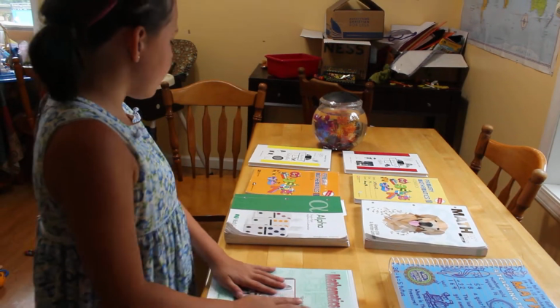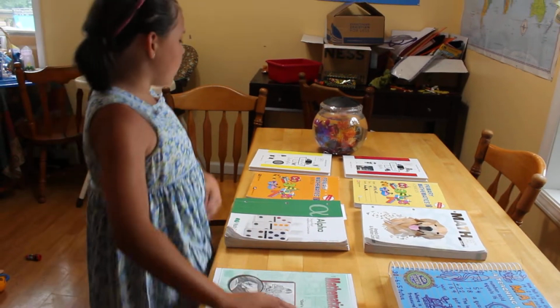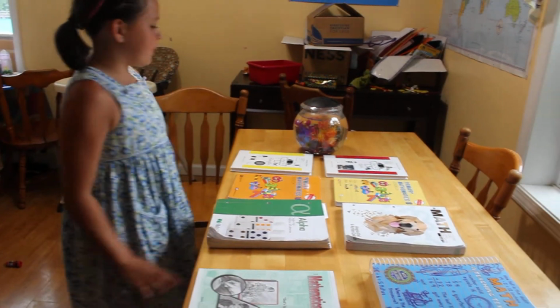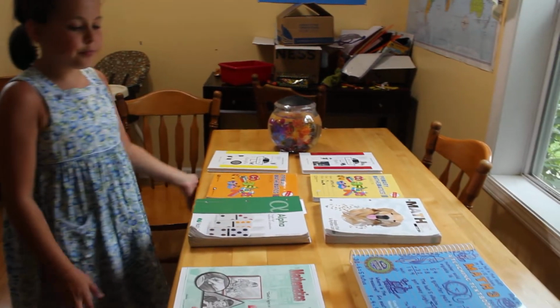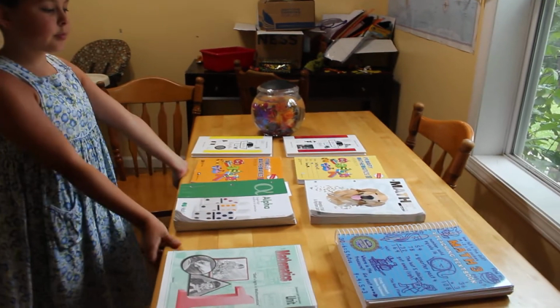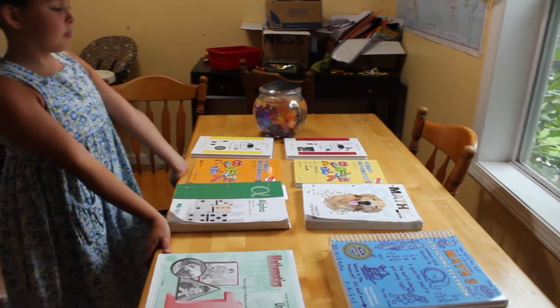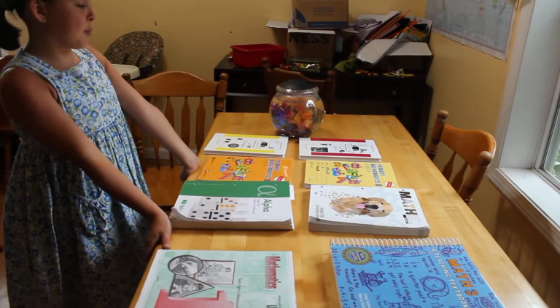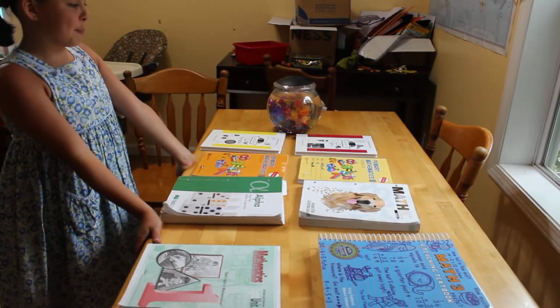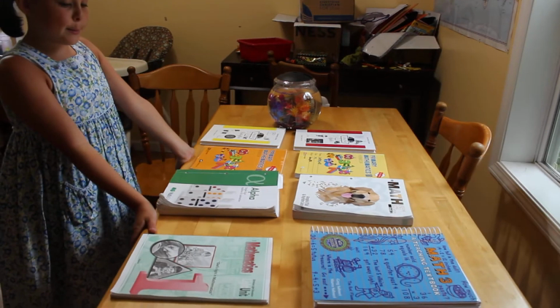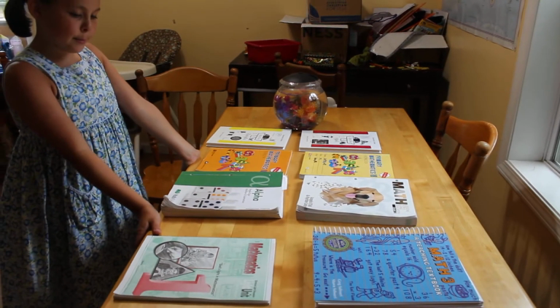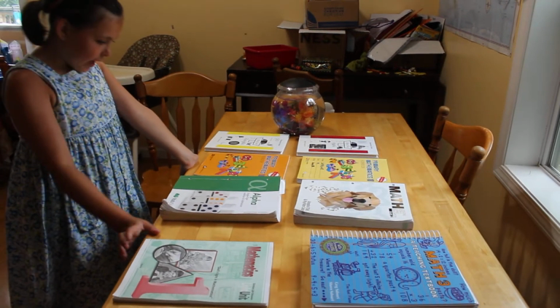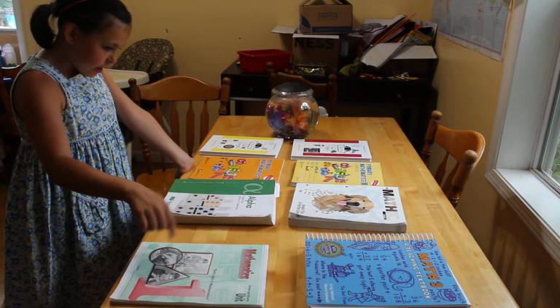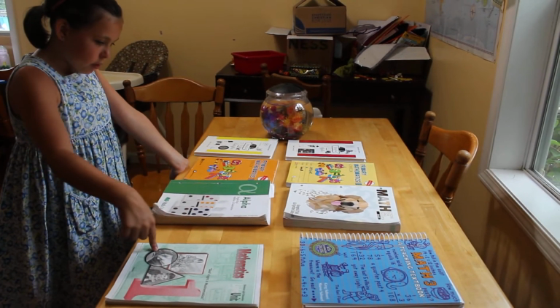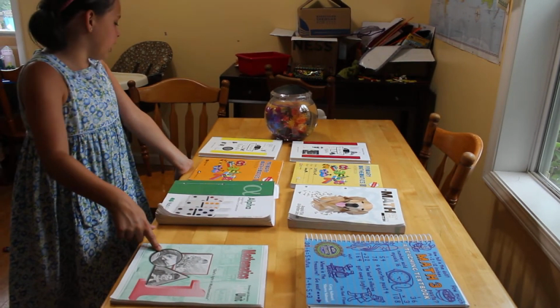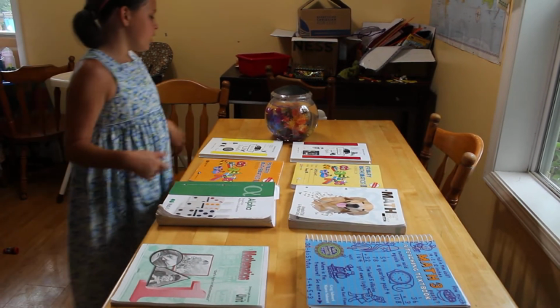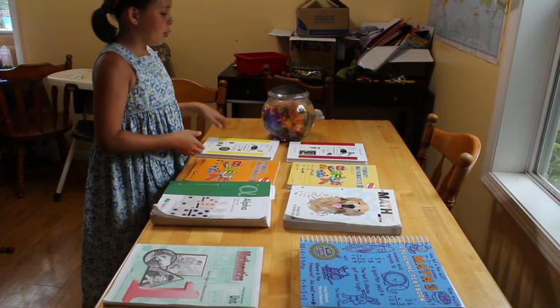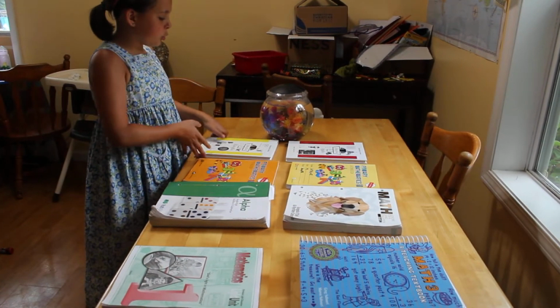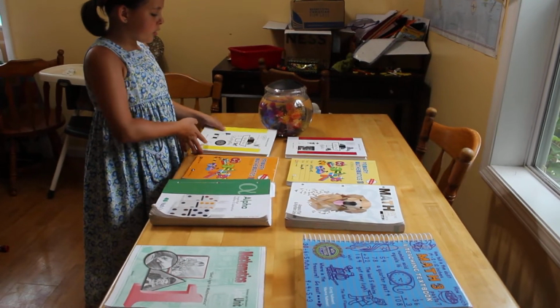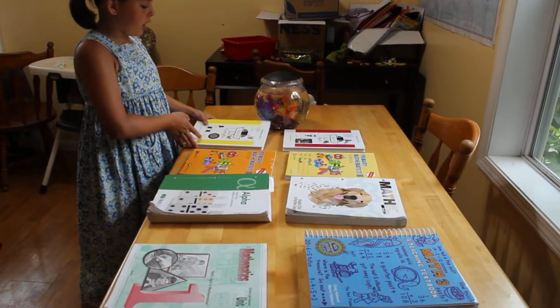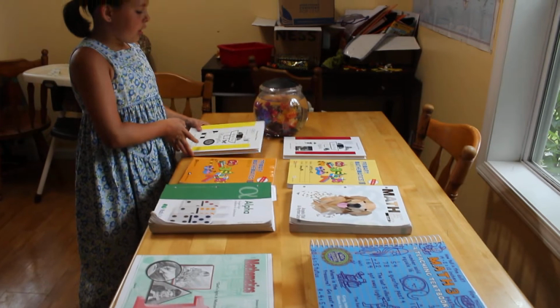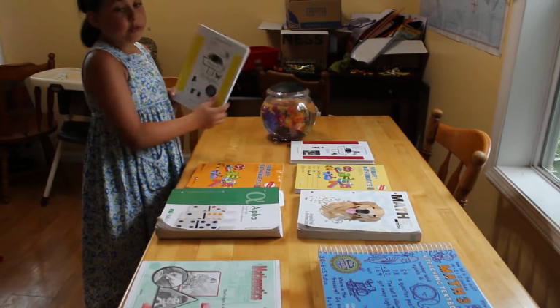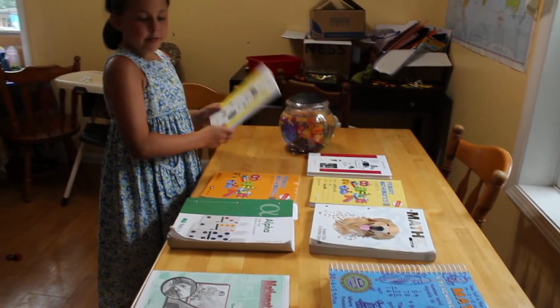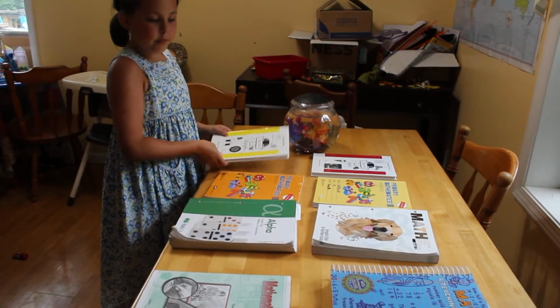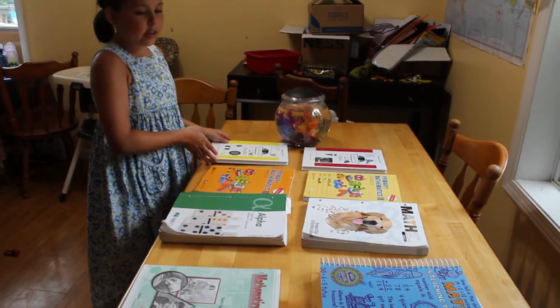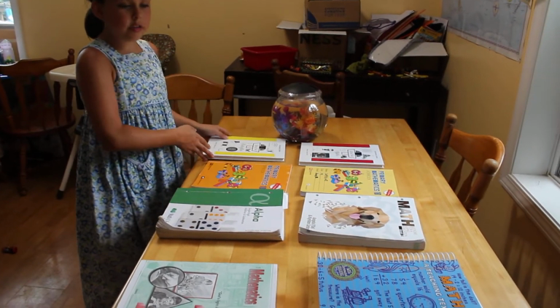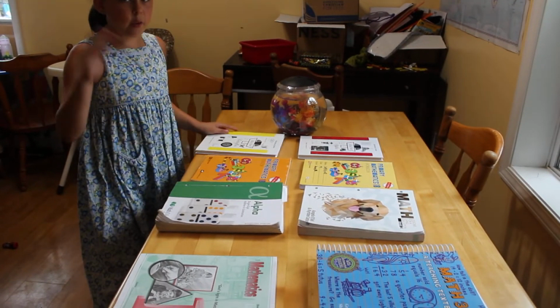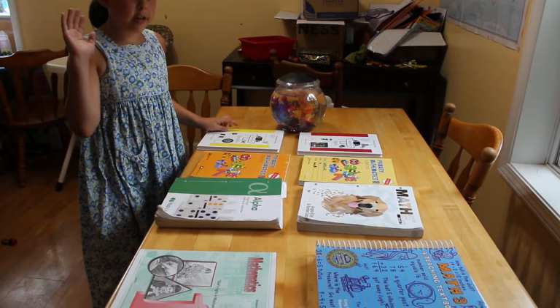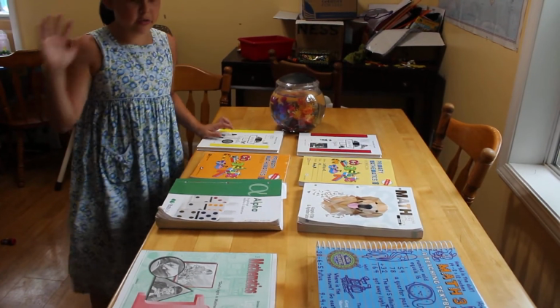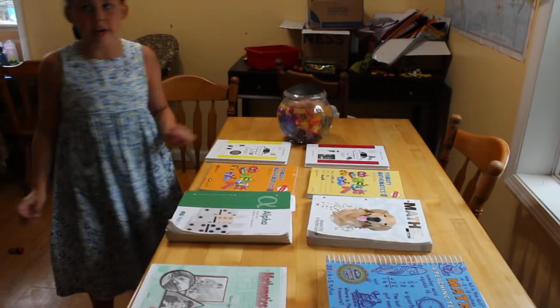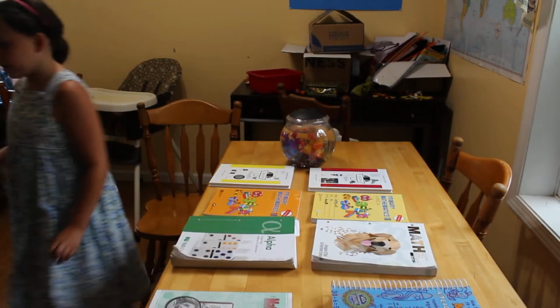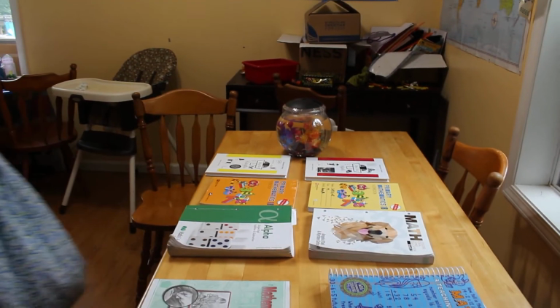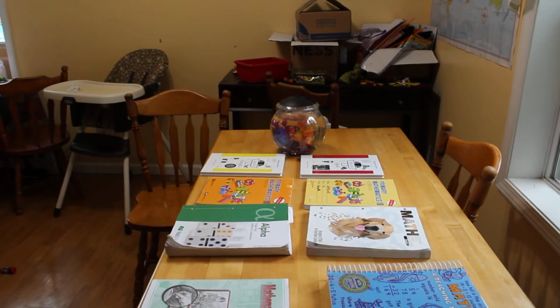So which one is your favorite out of all these? I'd say Christian Light. And the book I also really liked is Life of Fred. Okay, that's all. Thanks for watching. Say bye to the fish. Bye!